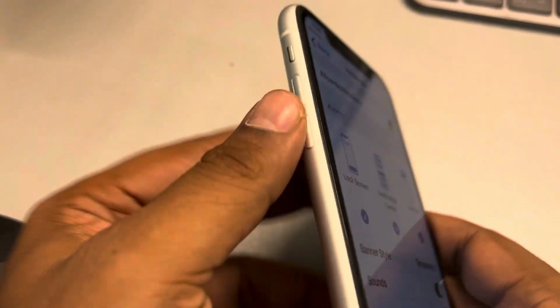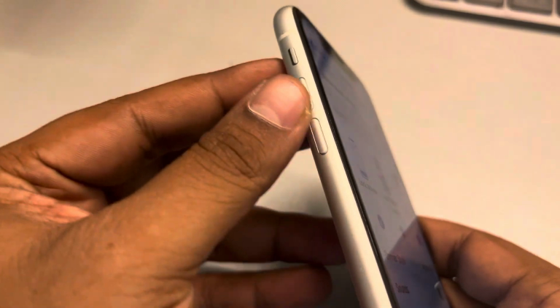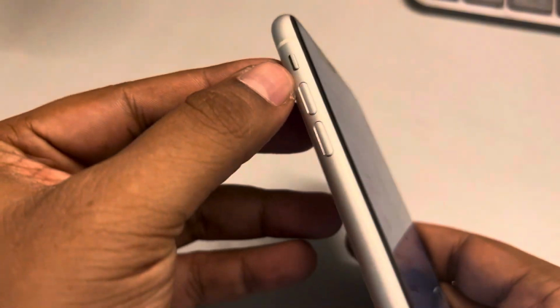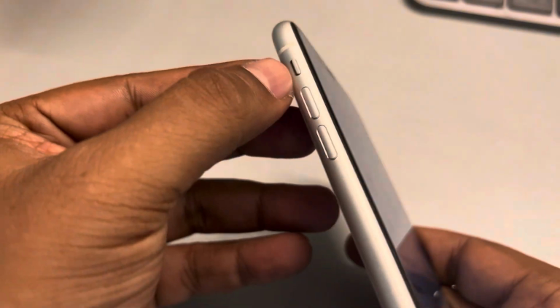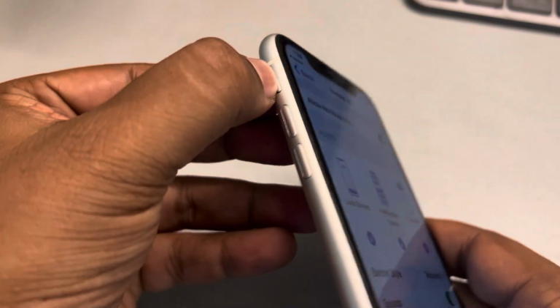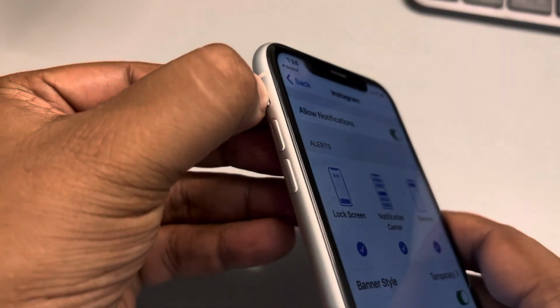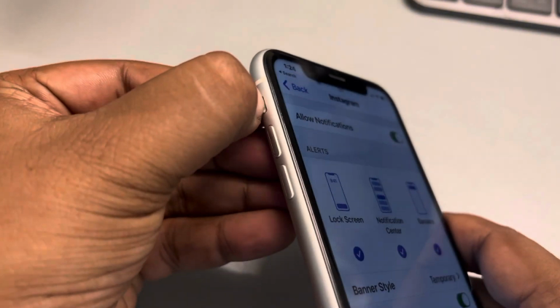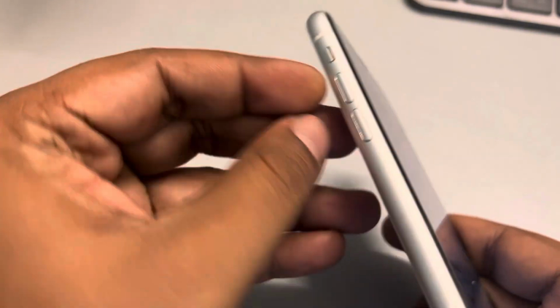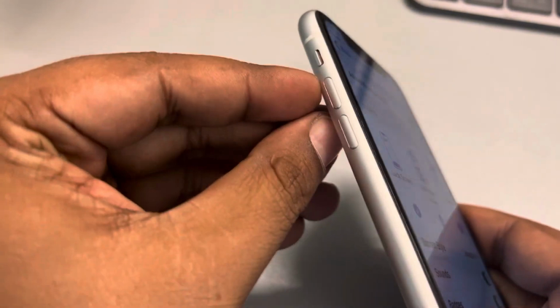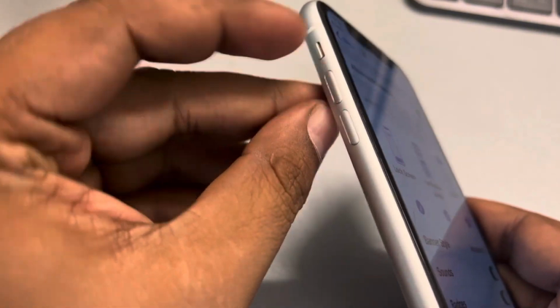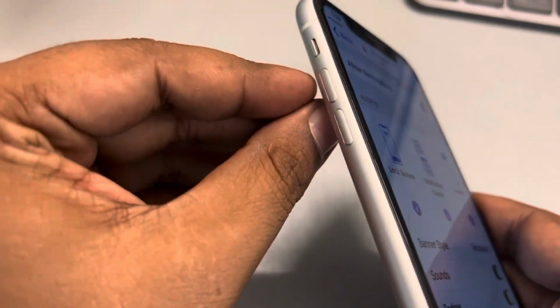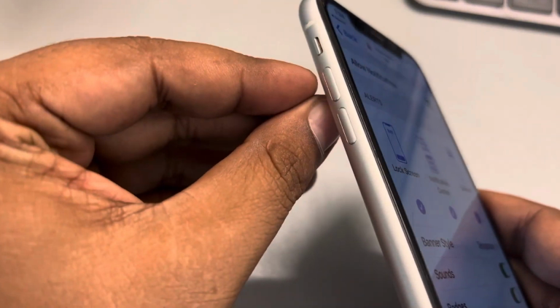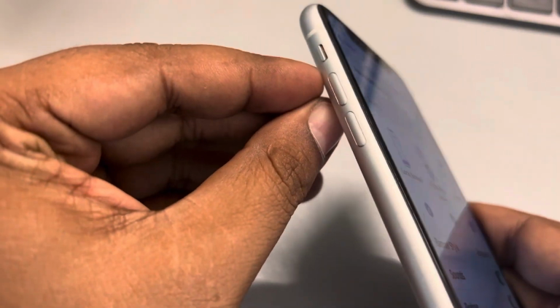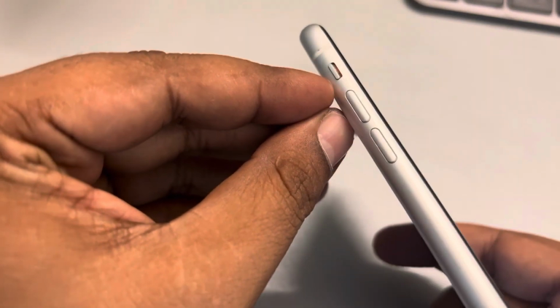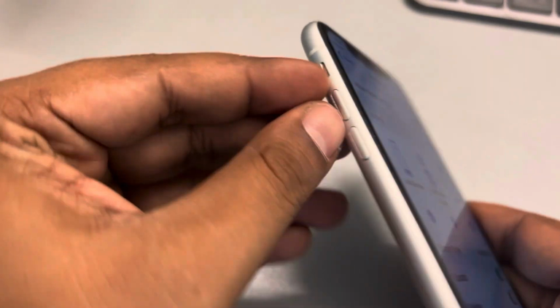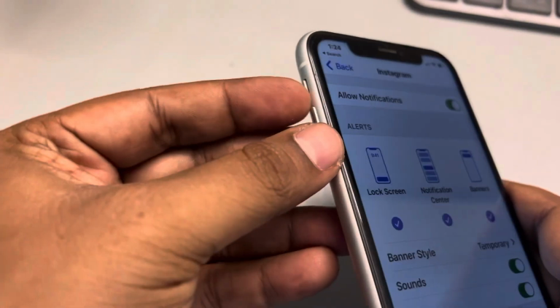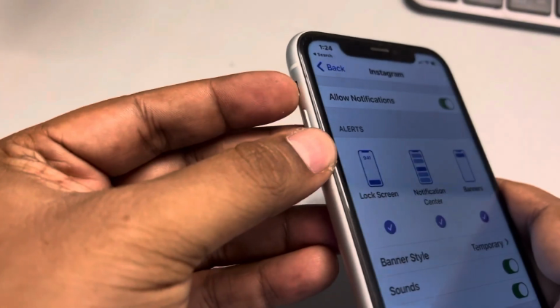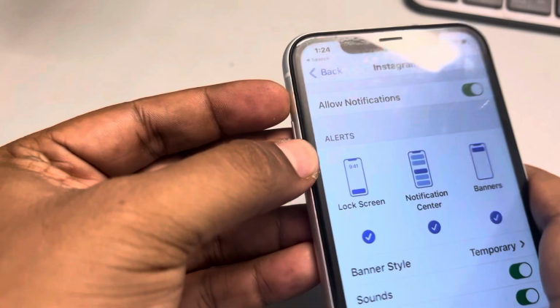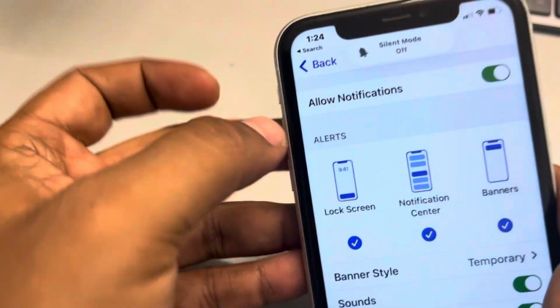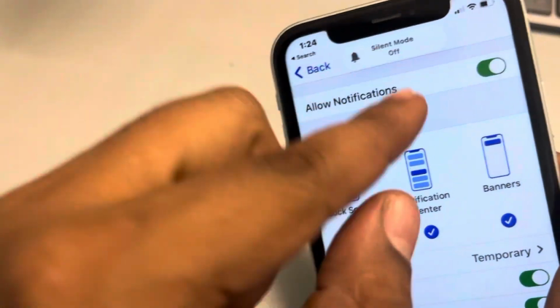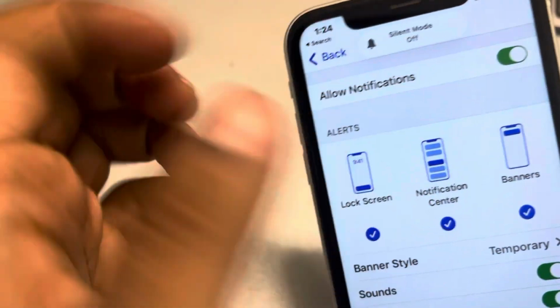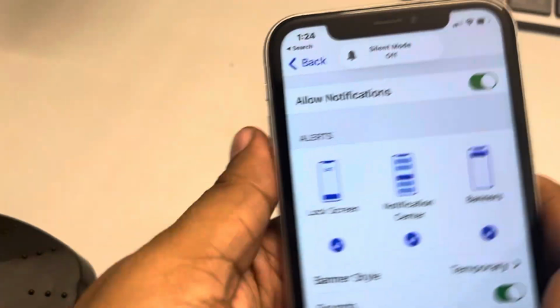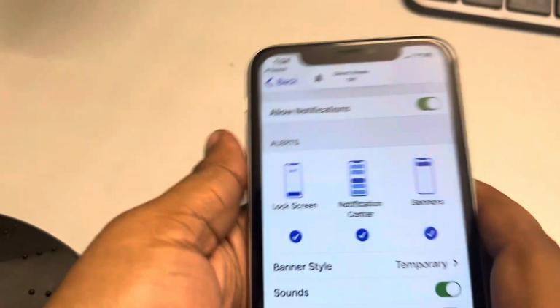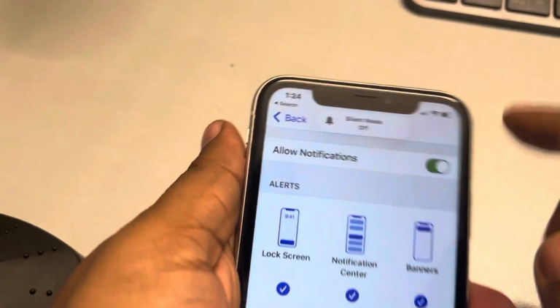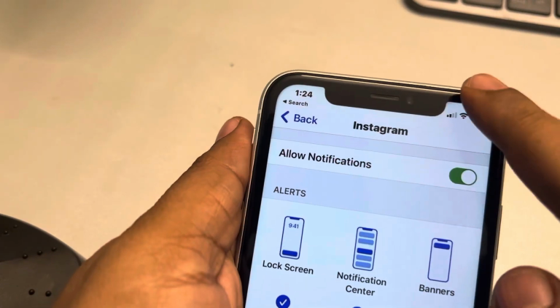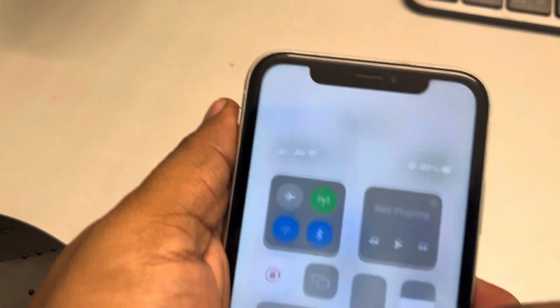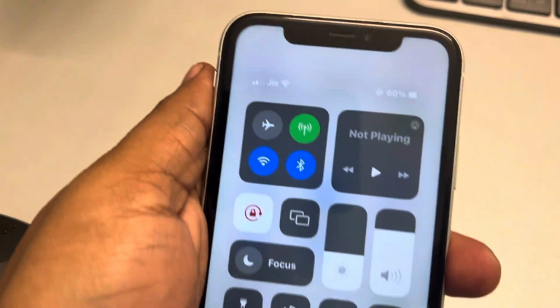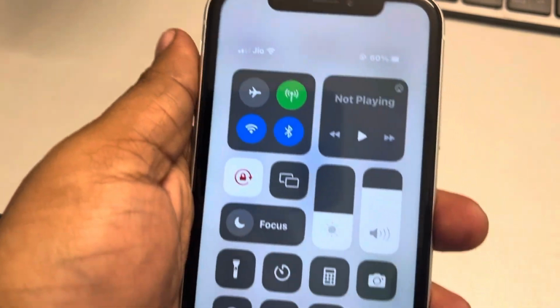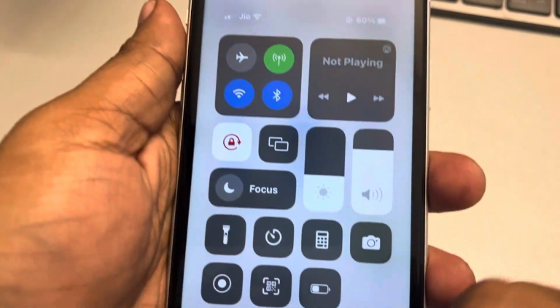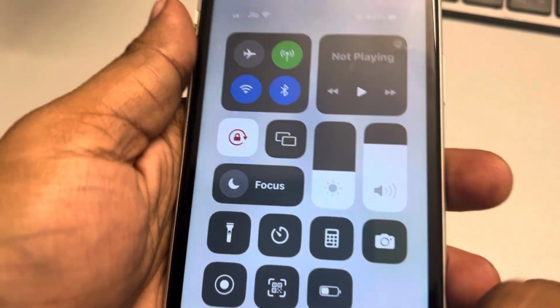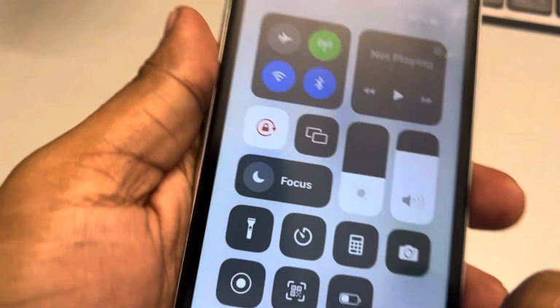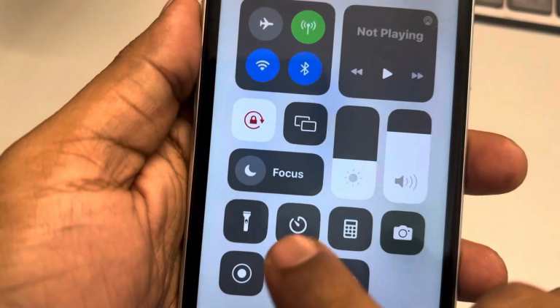Also make sure that your phone is not in silent mode. This is the silent mode button — when you push it downward the phone is silenced, so make sure it is up and silent mode is off.